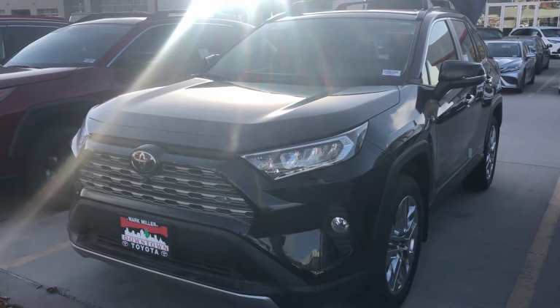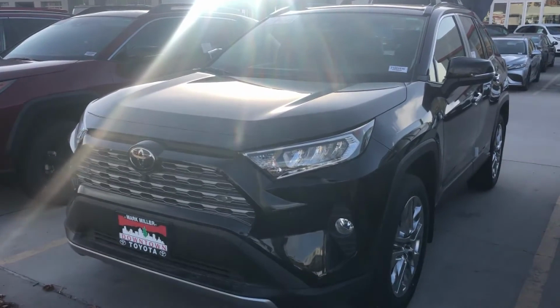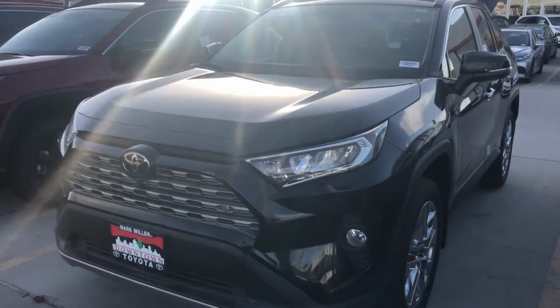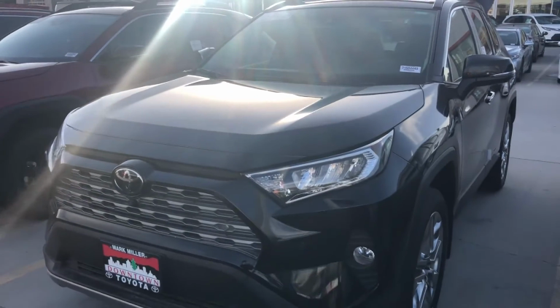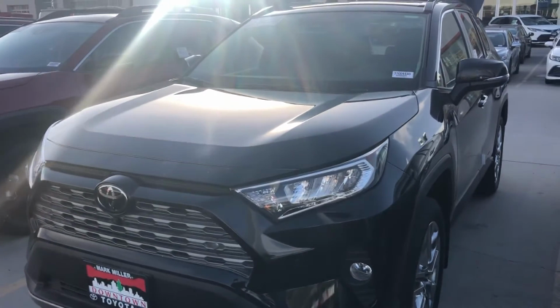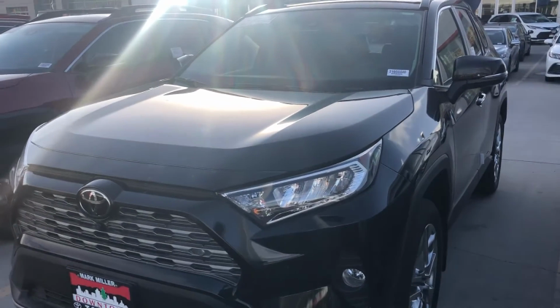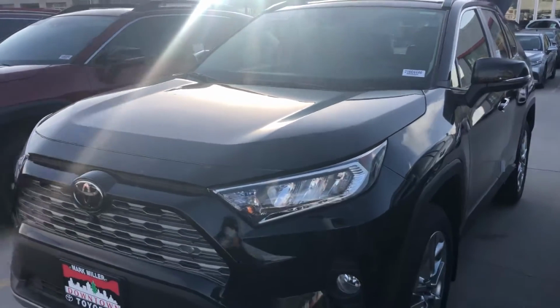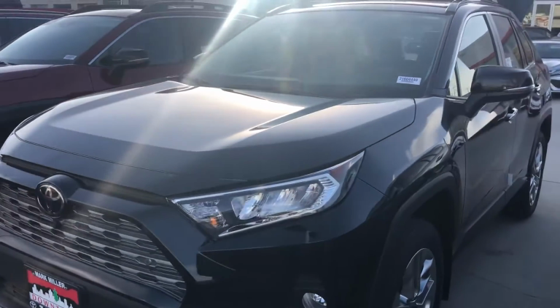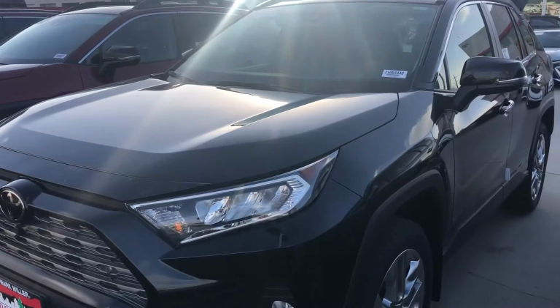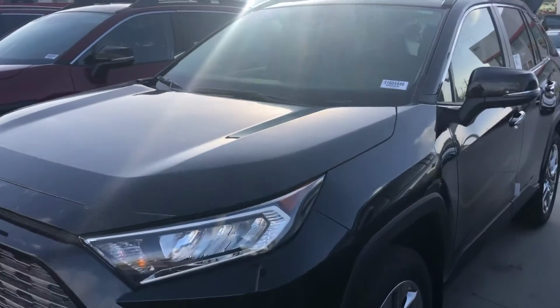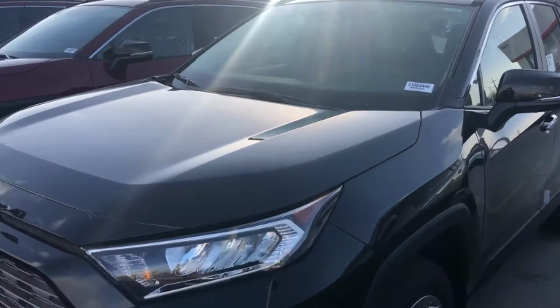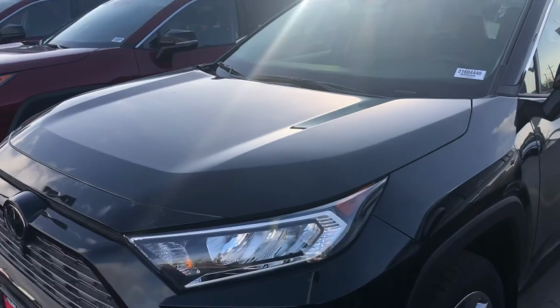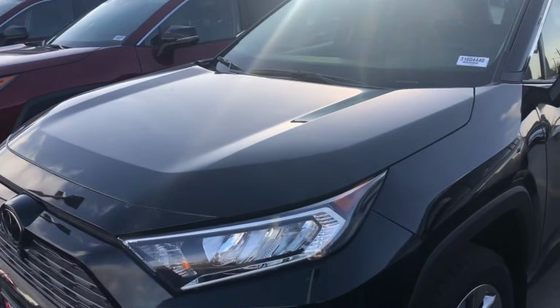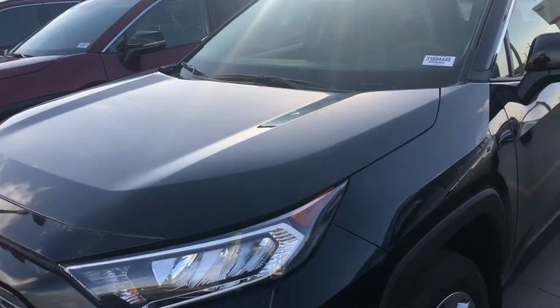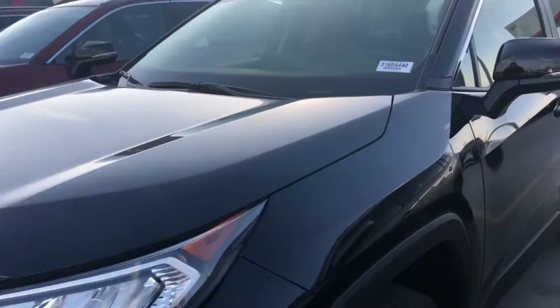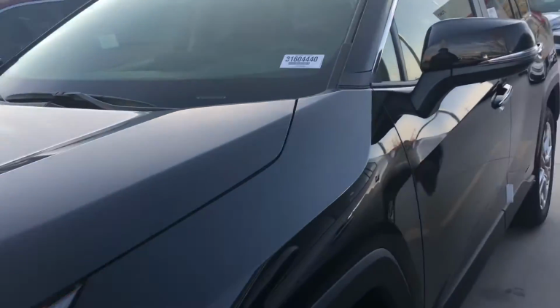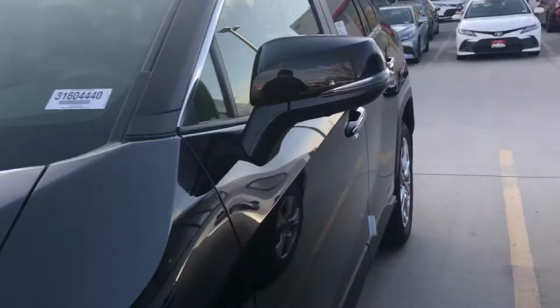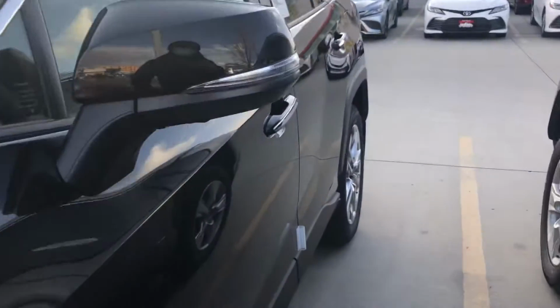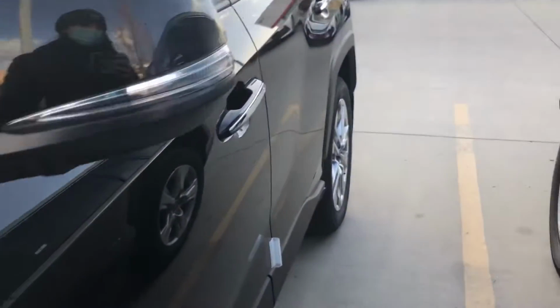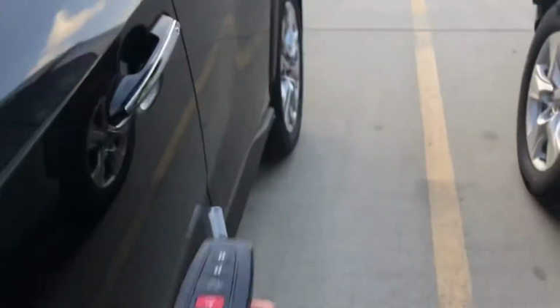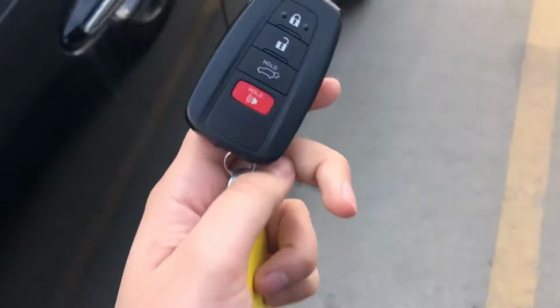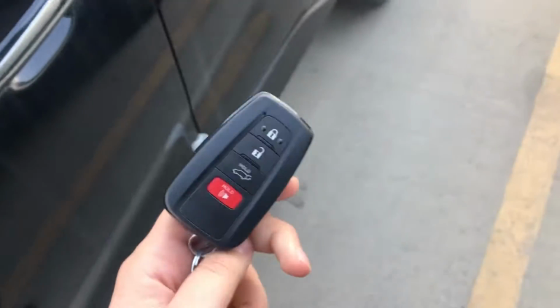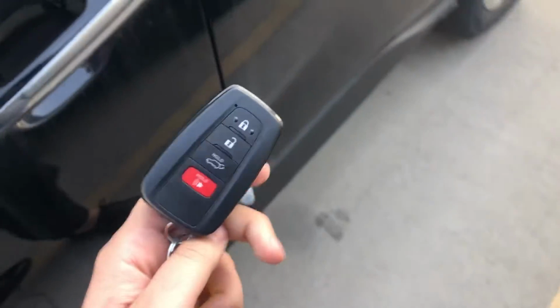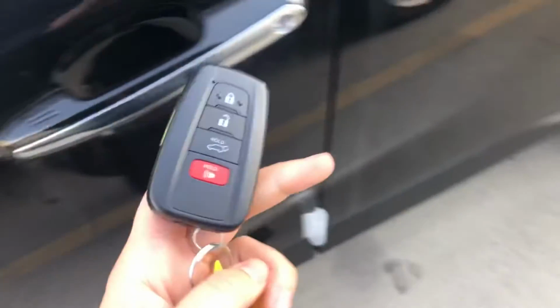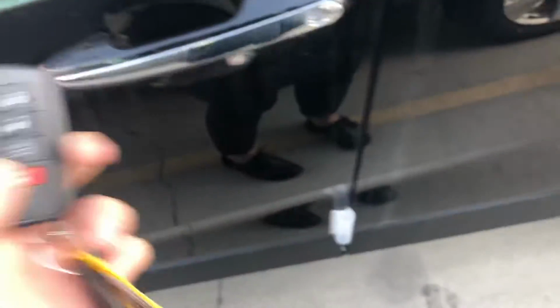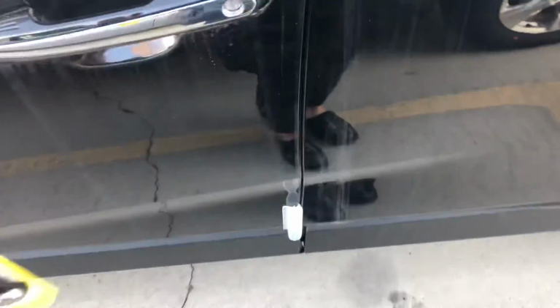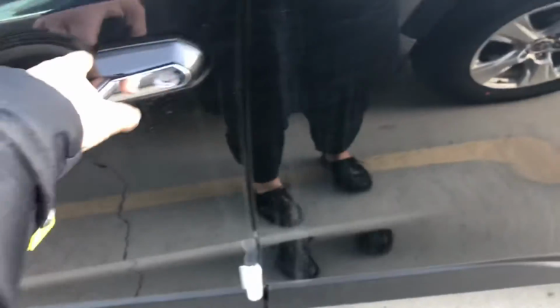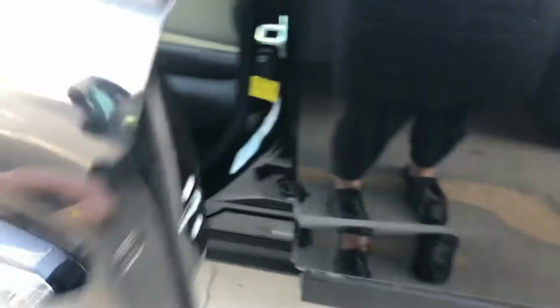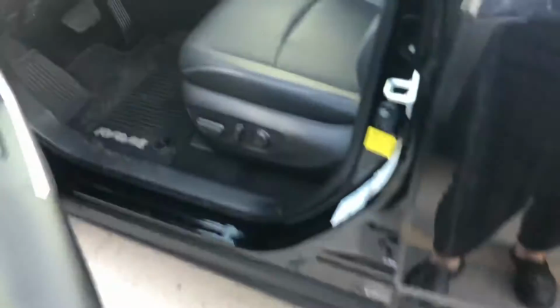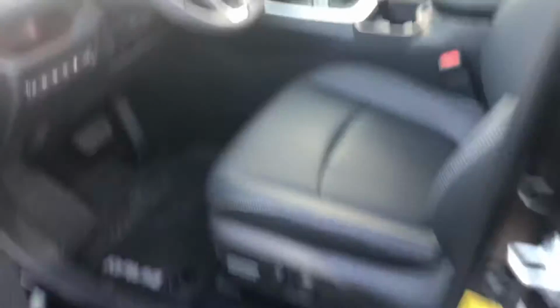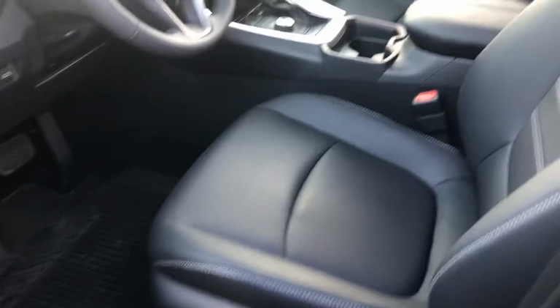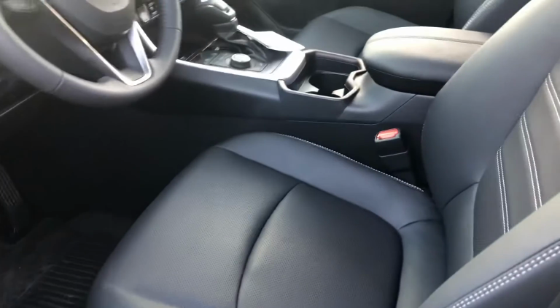Hi Matt, this is Sam here with Mark Miller Toyota. Right here I have for you our 2021 Toyota RAV4 Limited in the color black. Starting with the key fob, you've got a smart key system that gives you keyless entry and a push-button start.